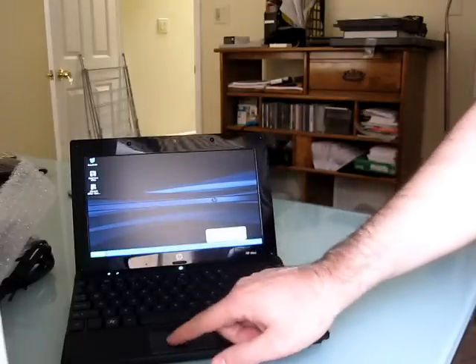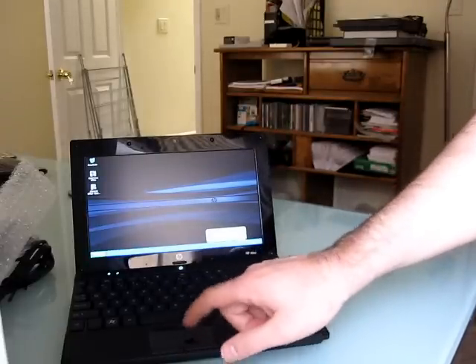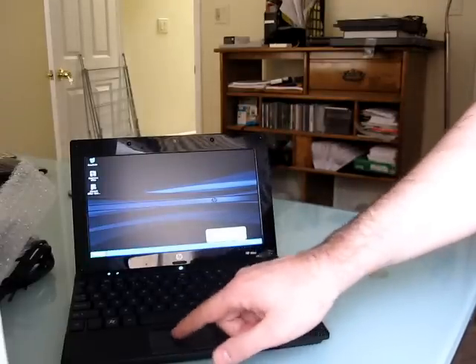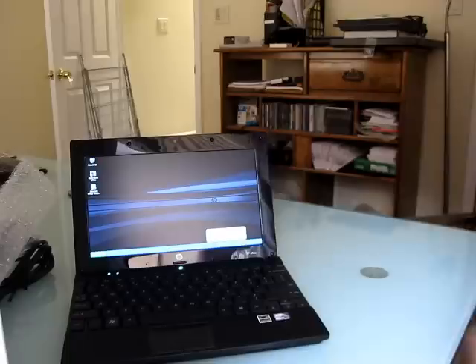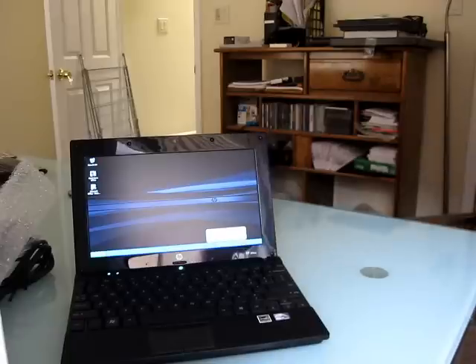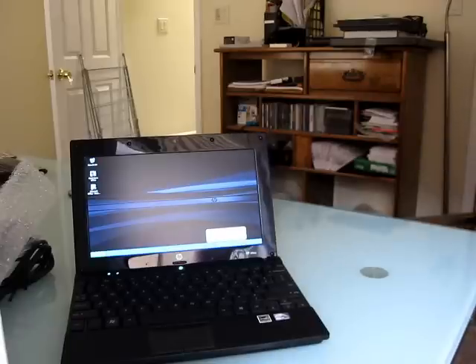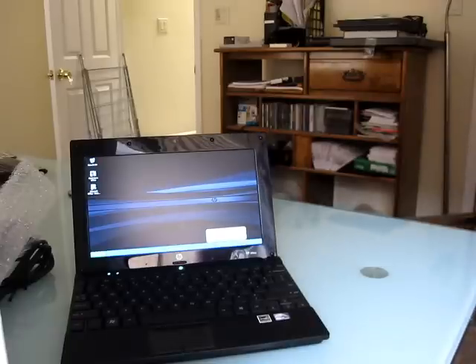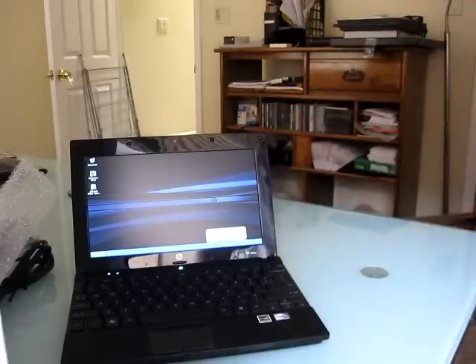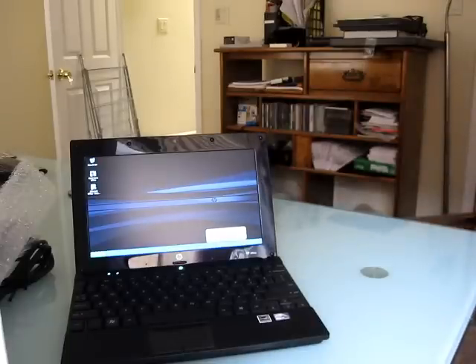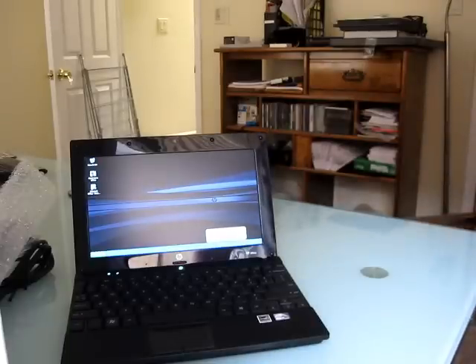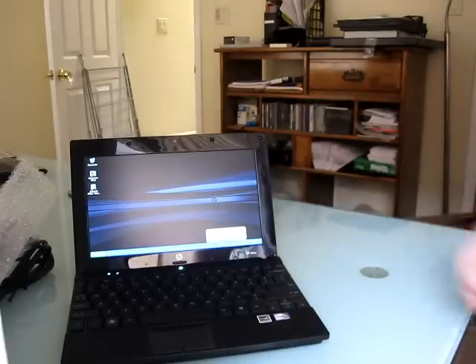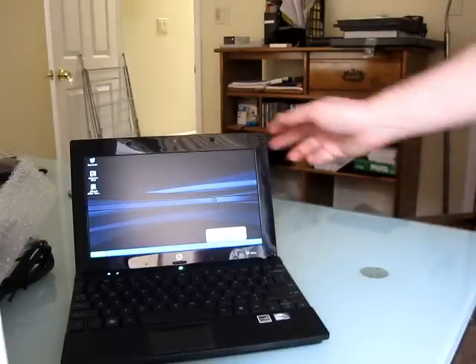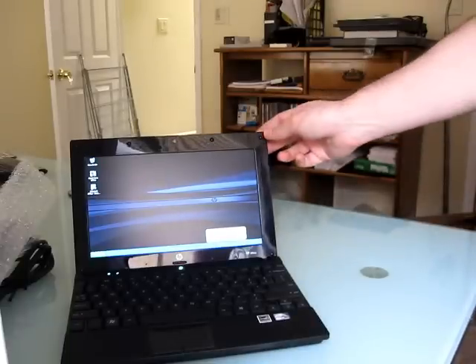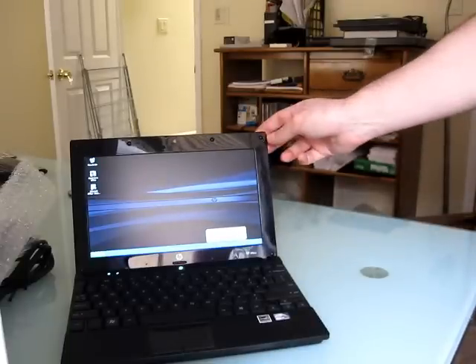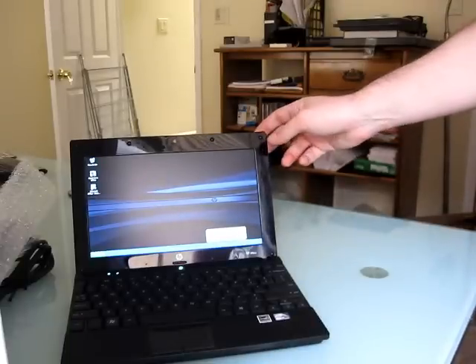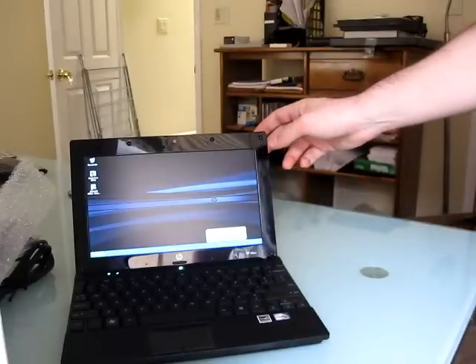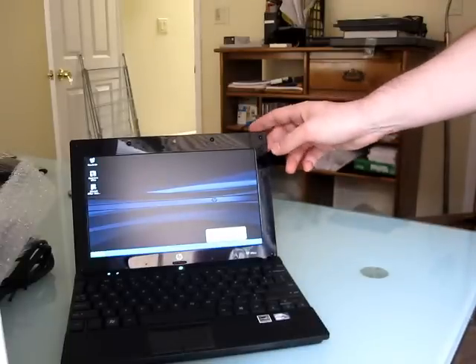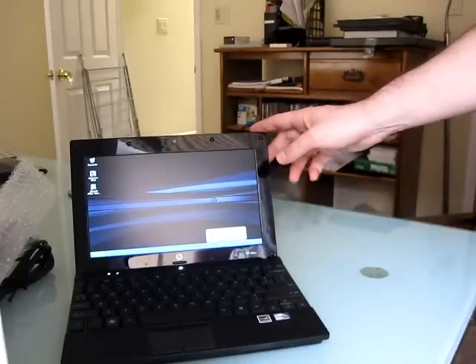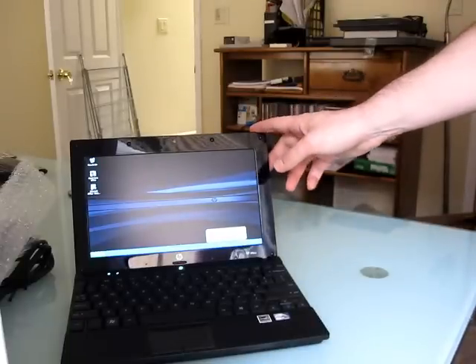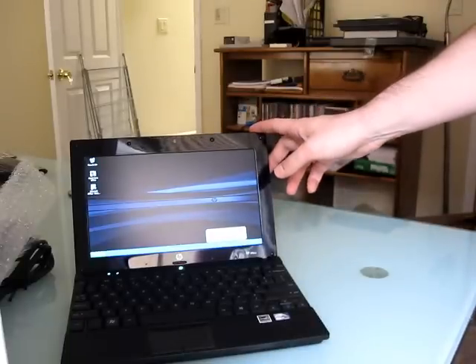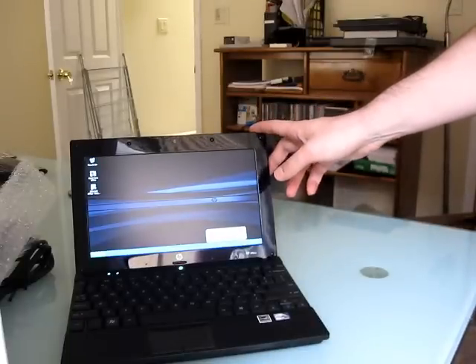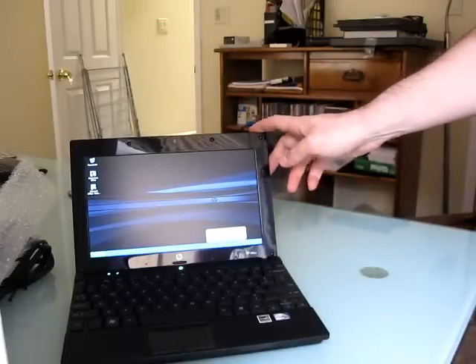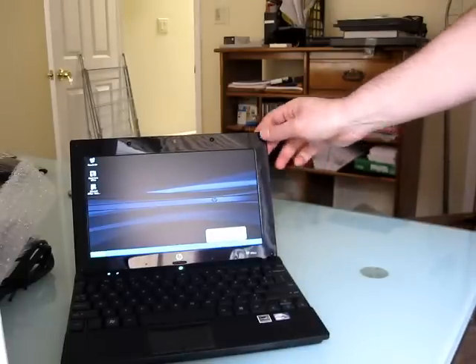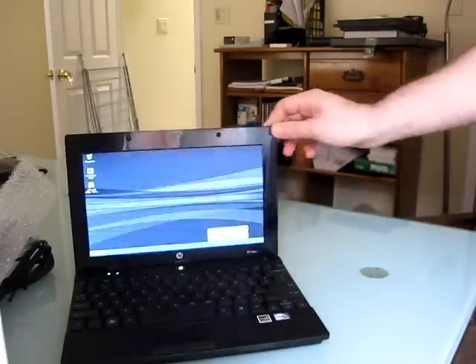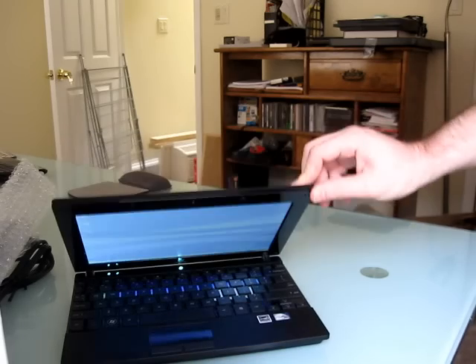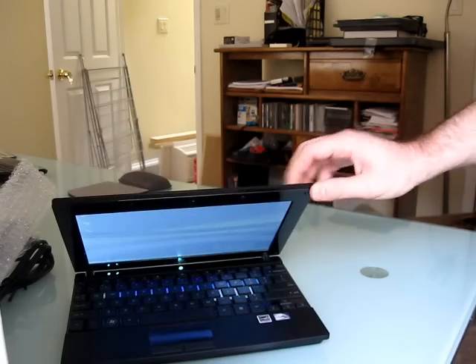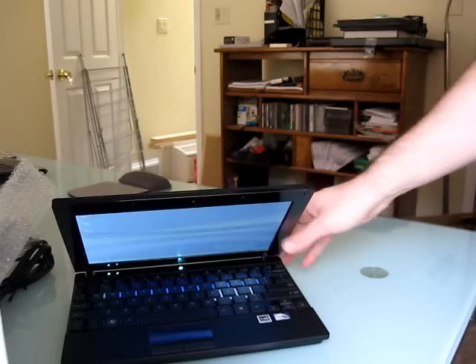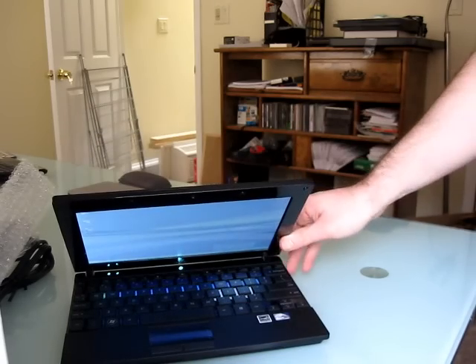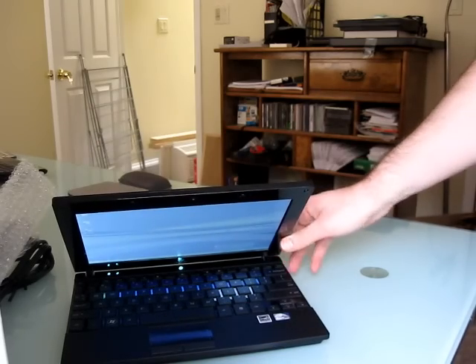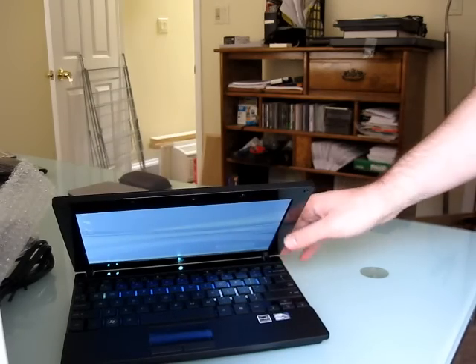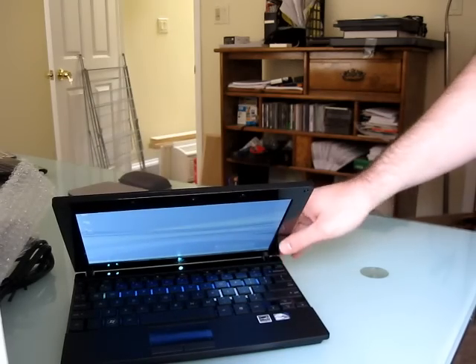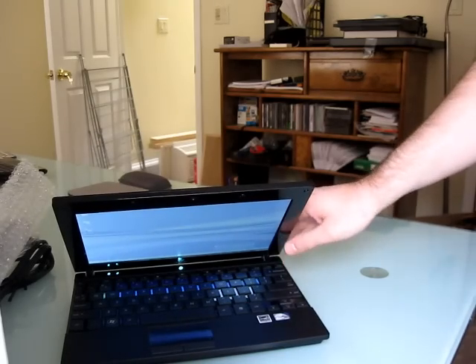Anyway, that's about it for now. This is Brad Linder from Lilliputing, and I'll have more details on my website and on this YouTube channel in the future about the HP Mini 5101.